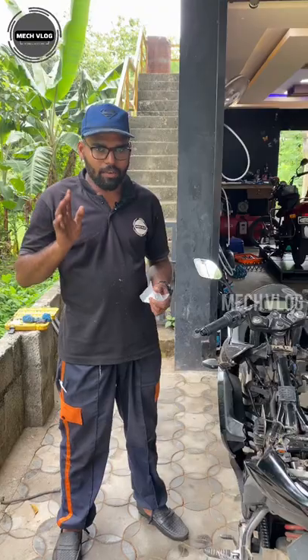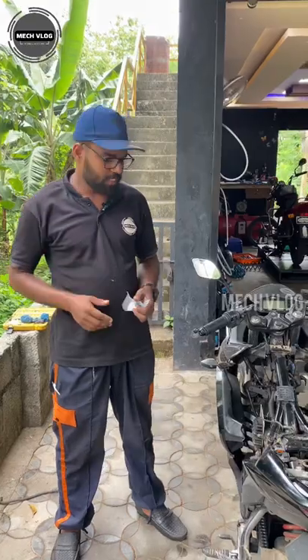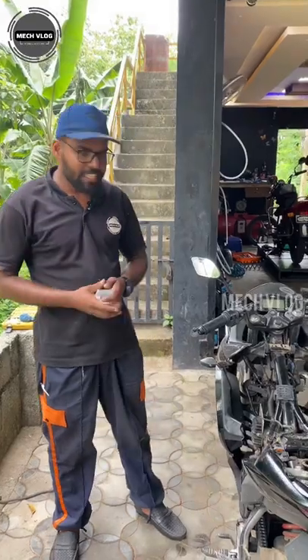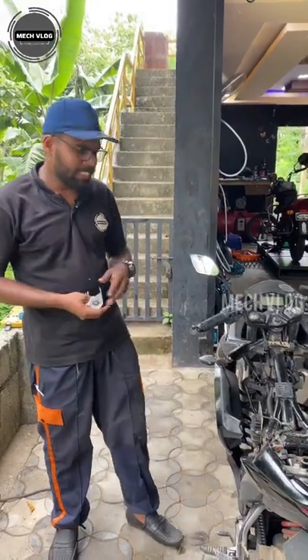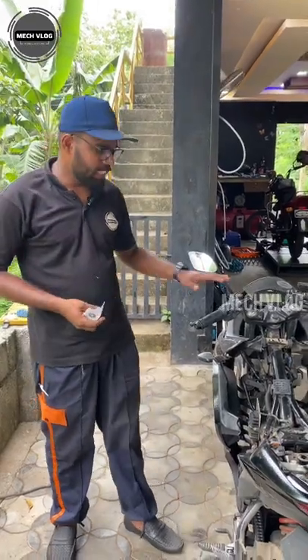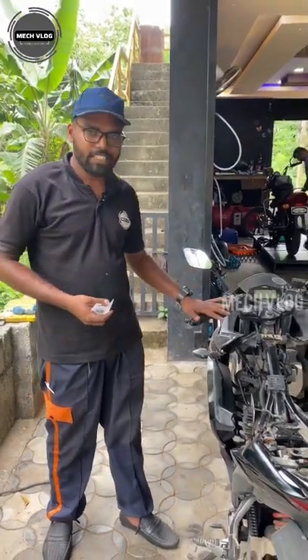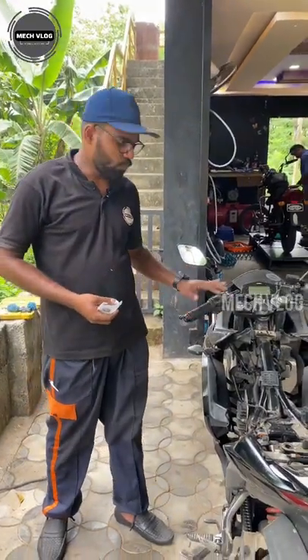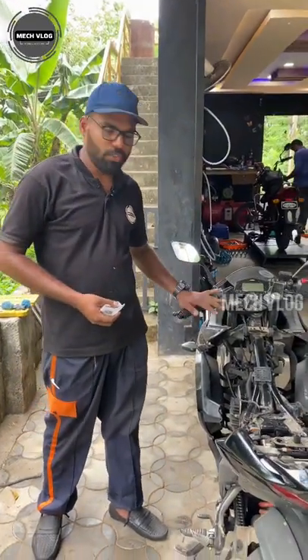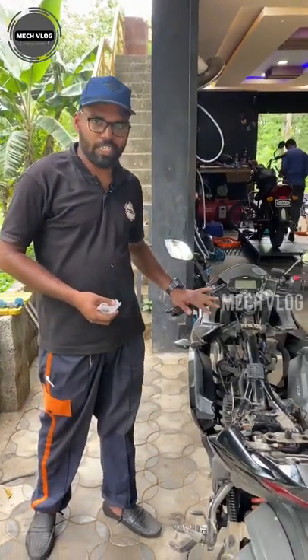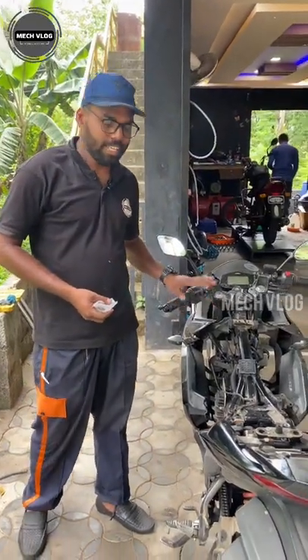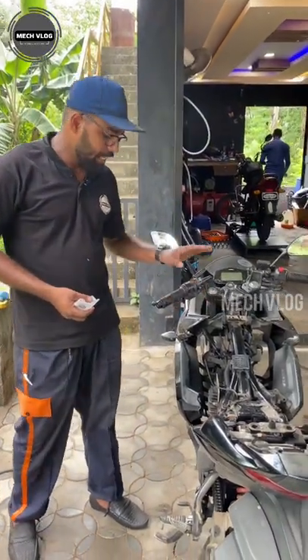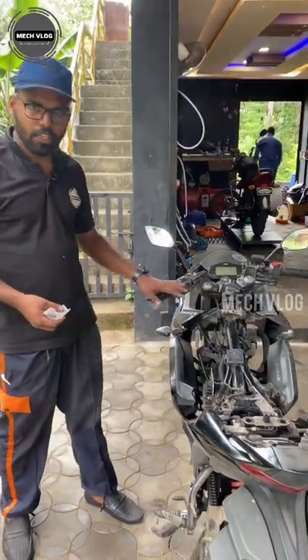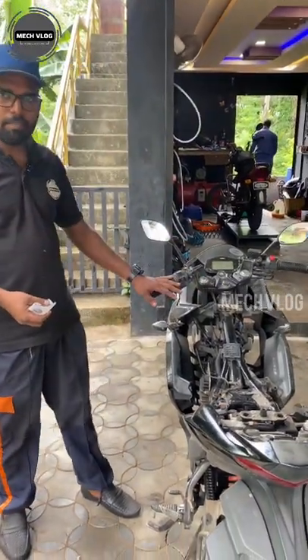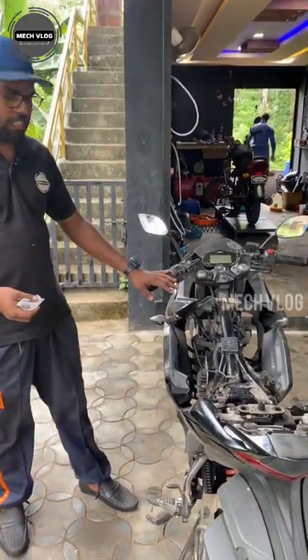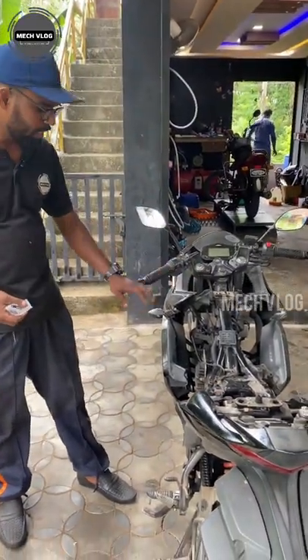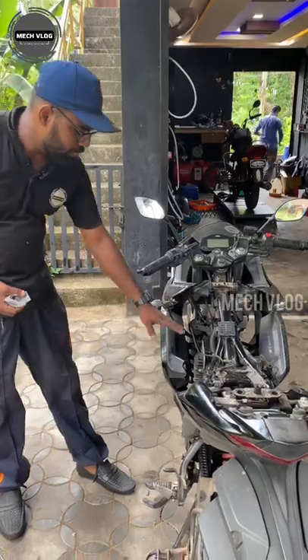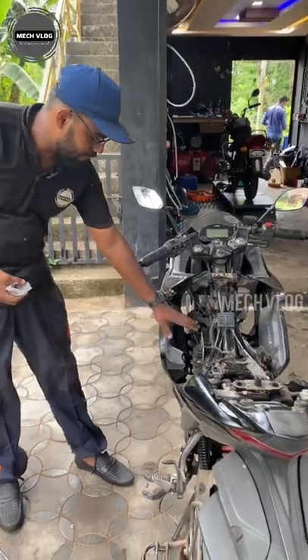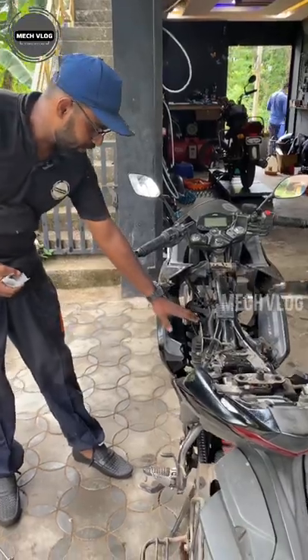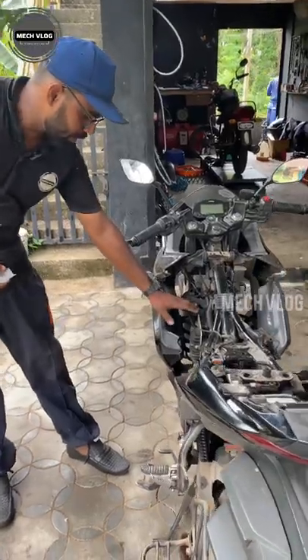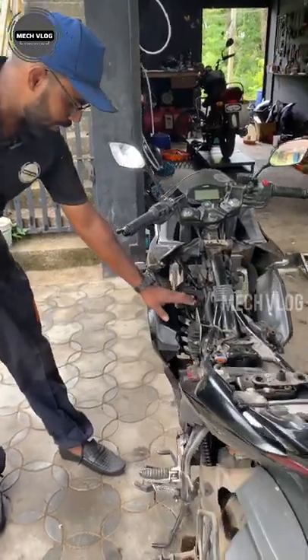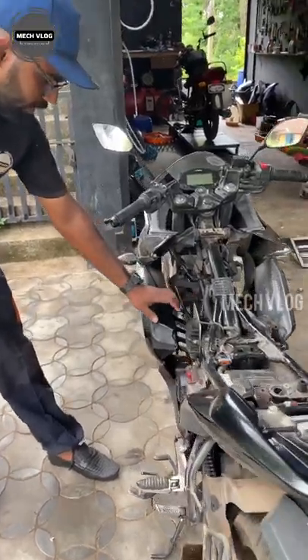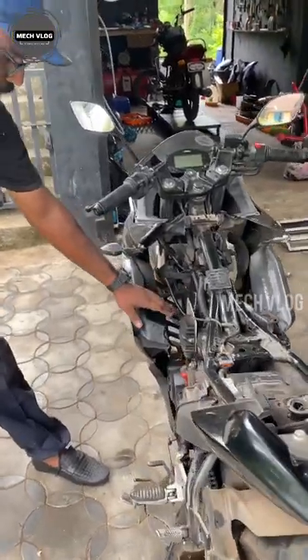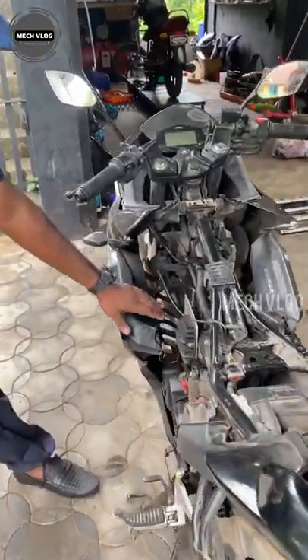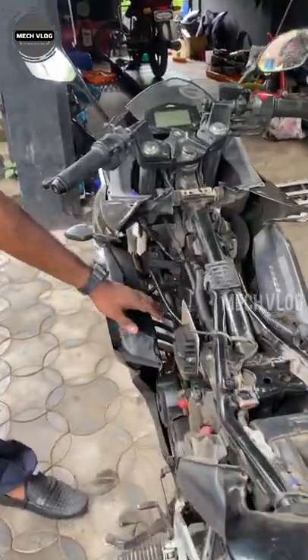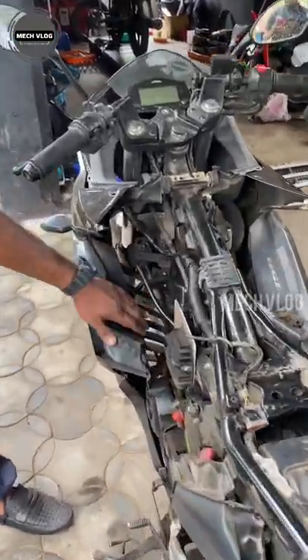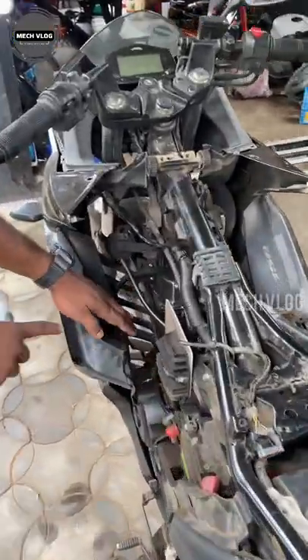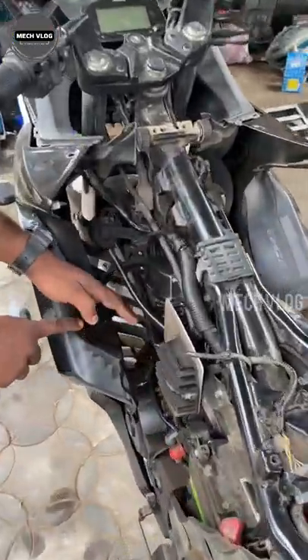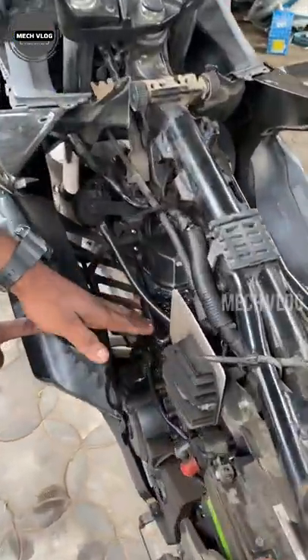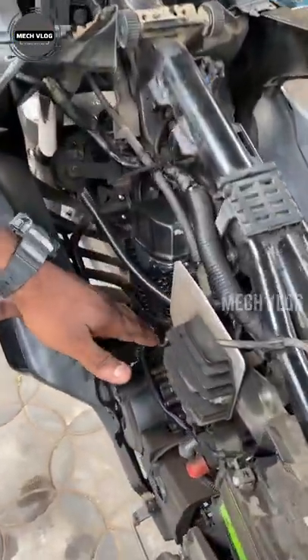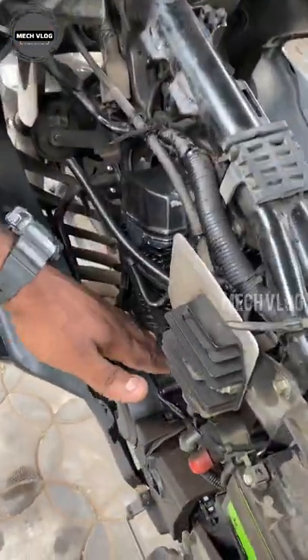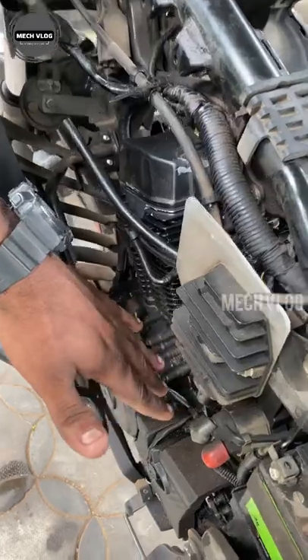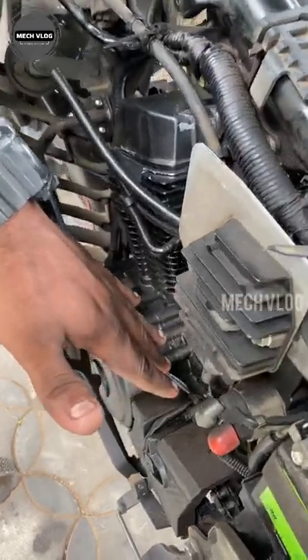Hi friends, this is a Dixxar SF-150. This is a complaint about the engine. The third item is an oil leak.